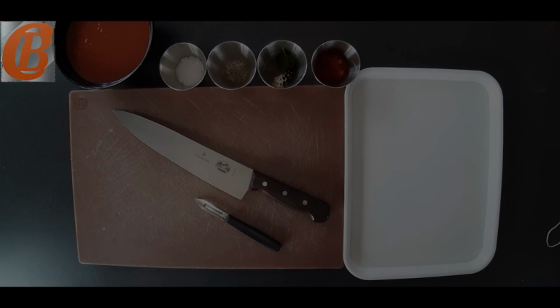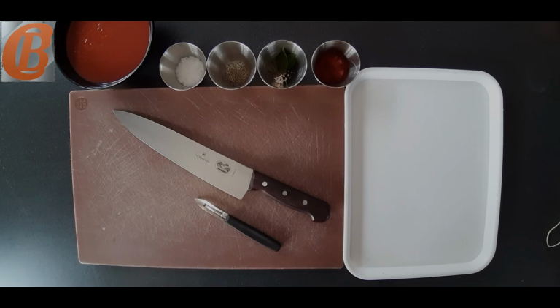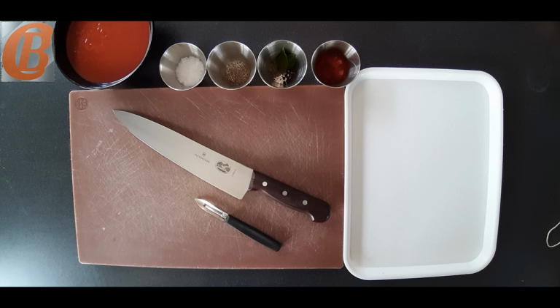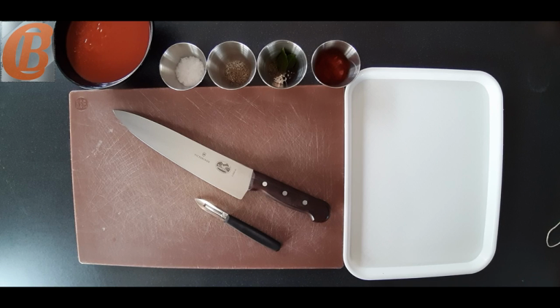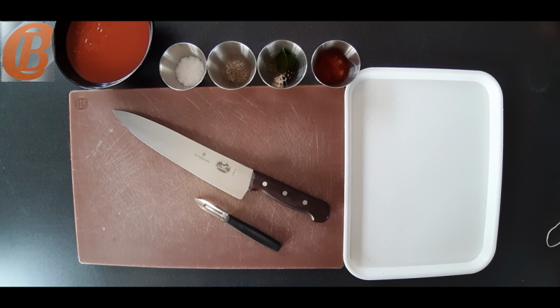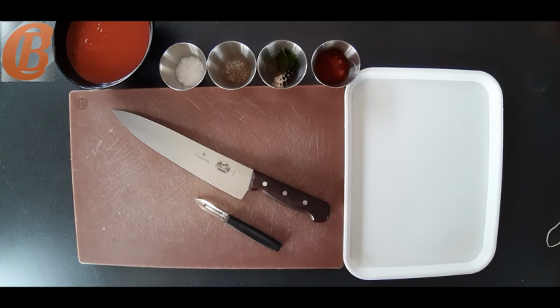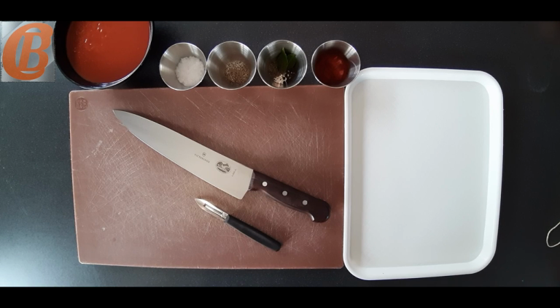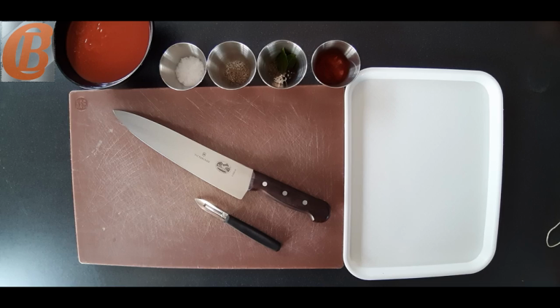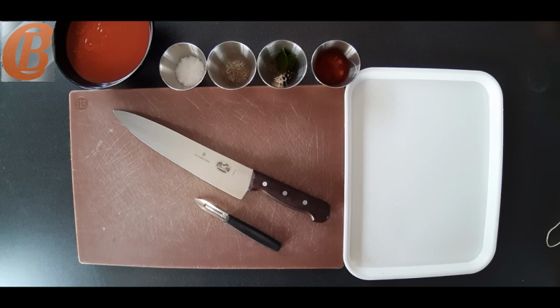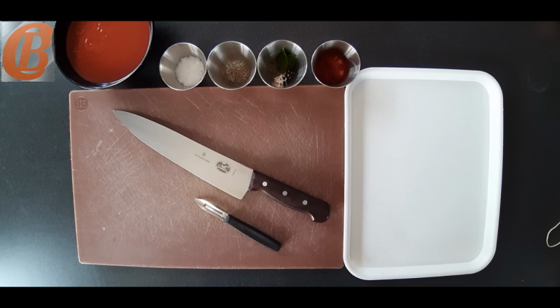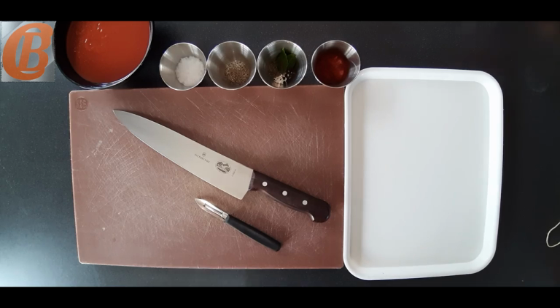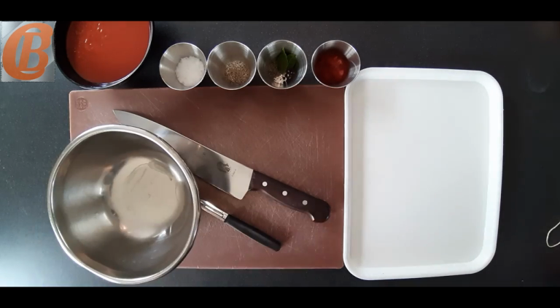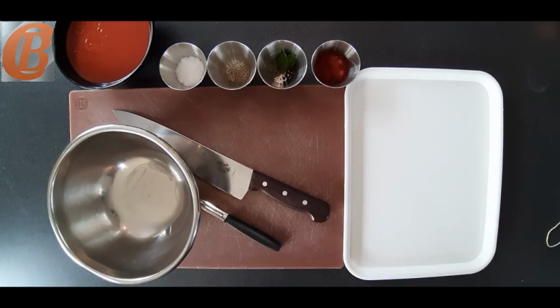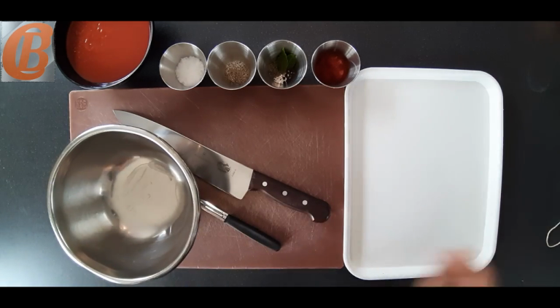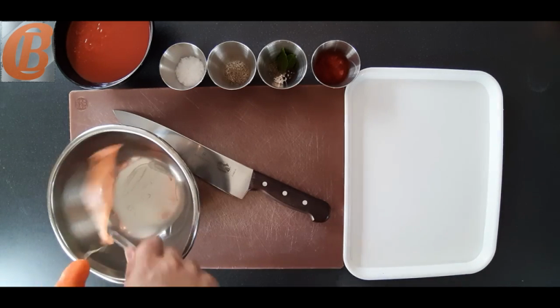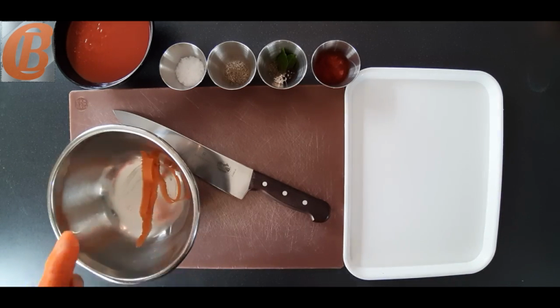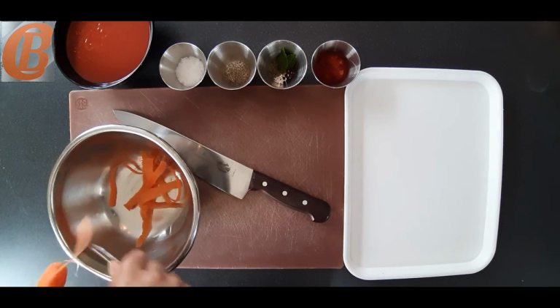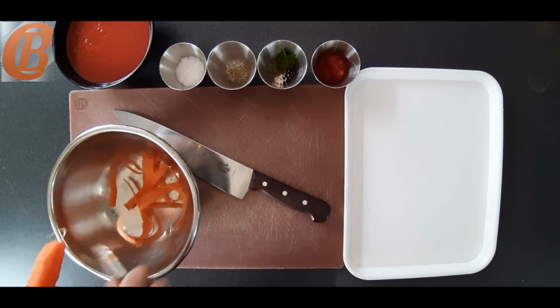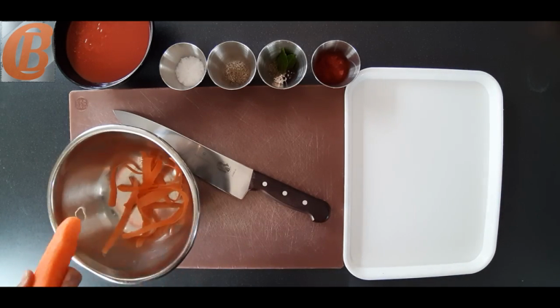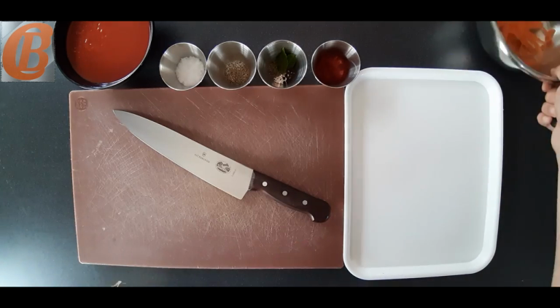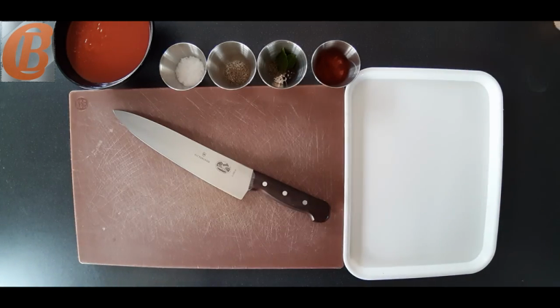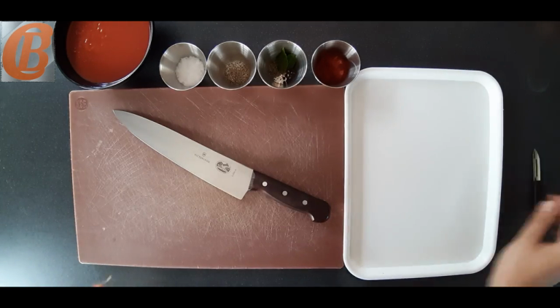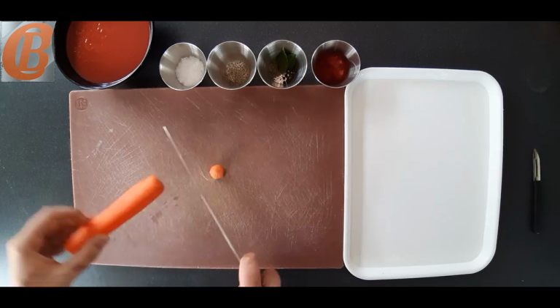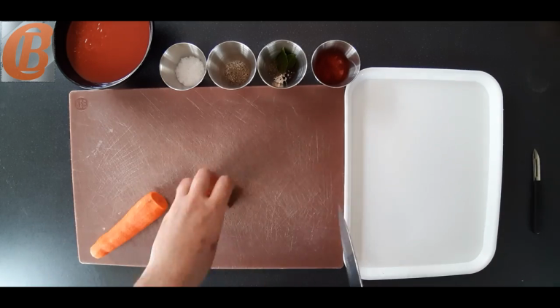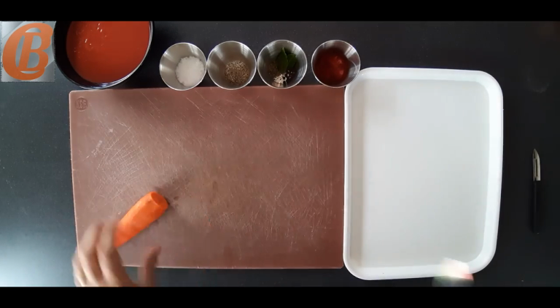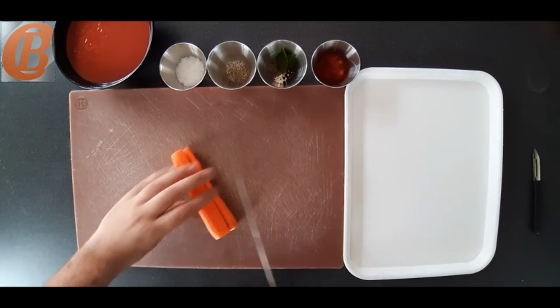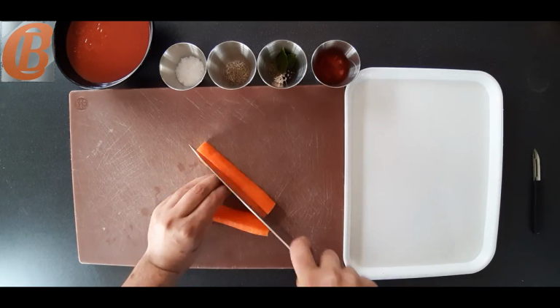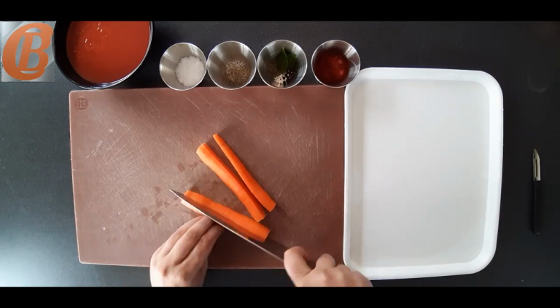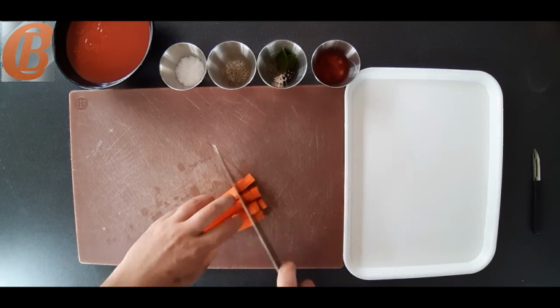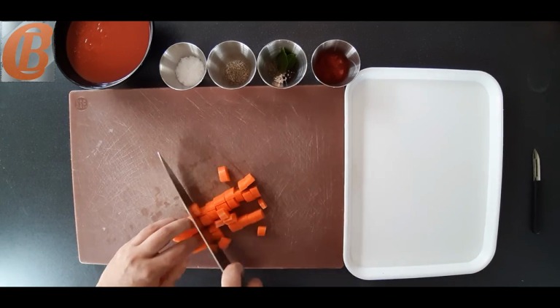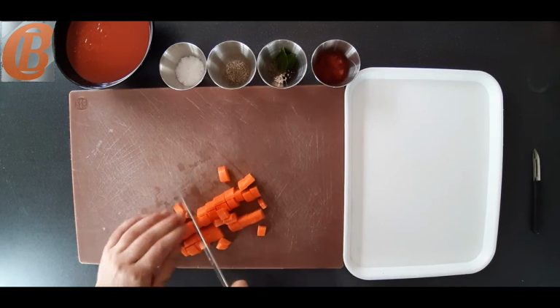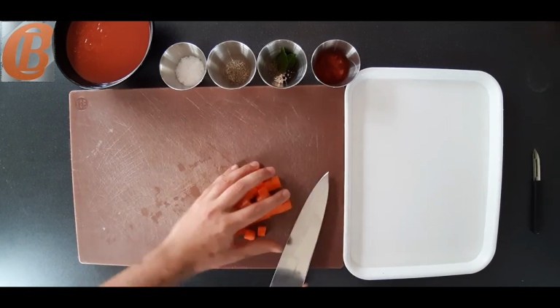Hello and welcome back to my channel. Today we're going to be doing a basic tomato soup and croutons. I'm going to skip over a lot of the vegetable cuts and techniques because we've already learned that in lesson one.